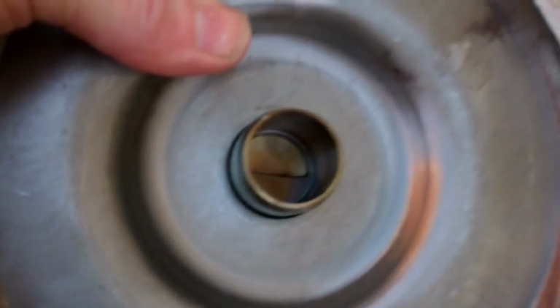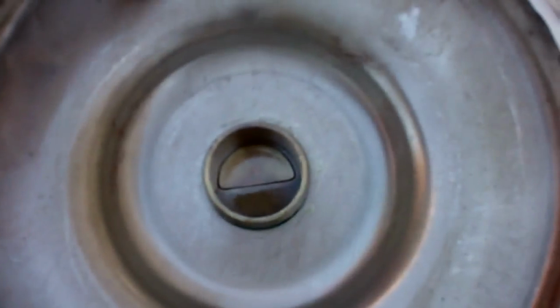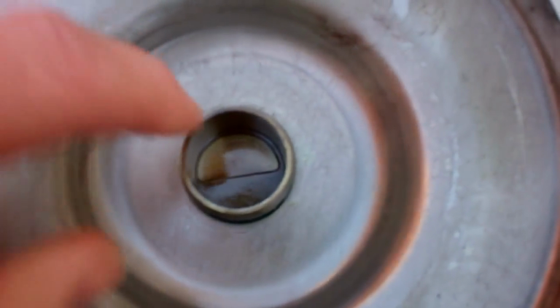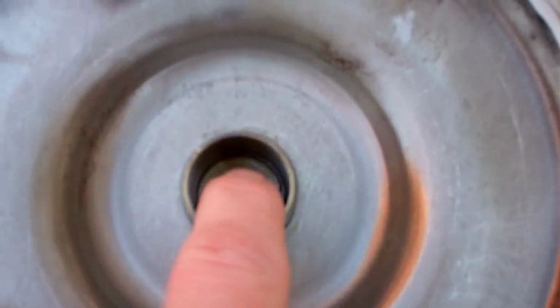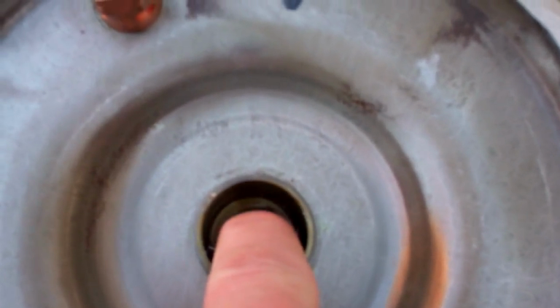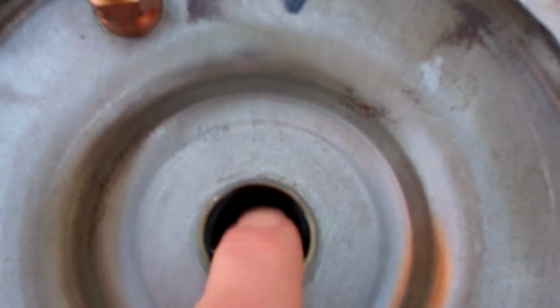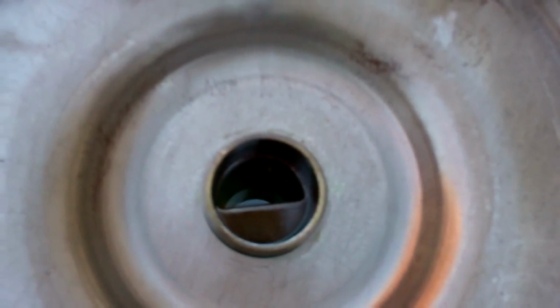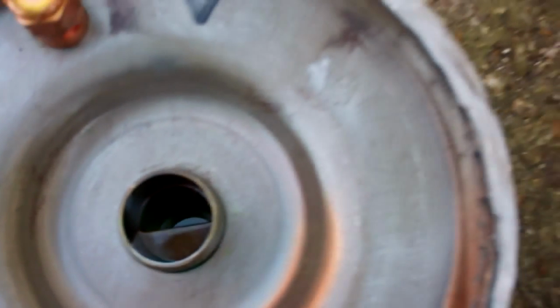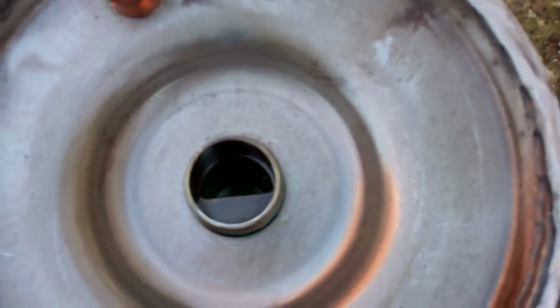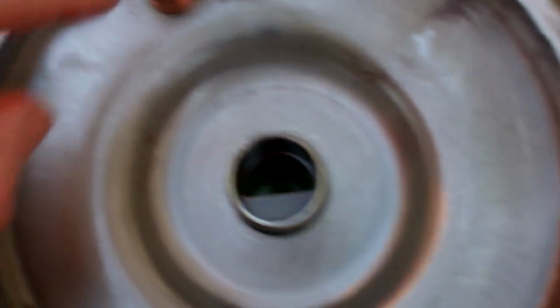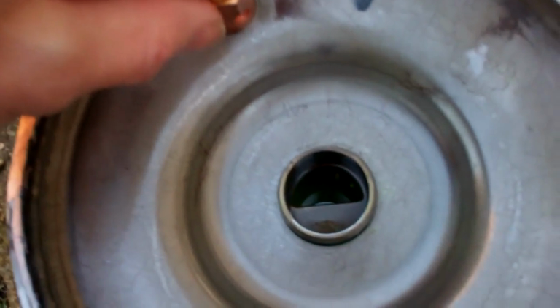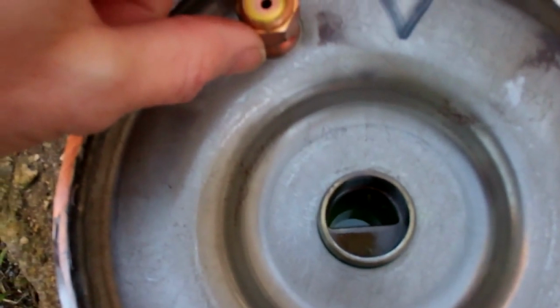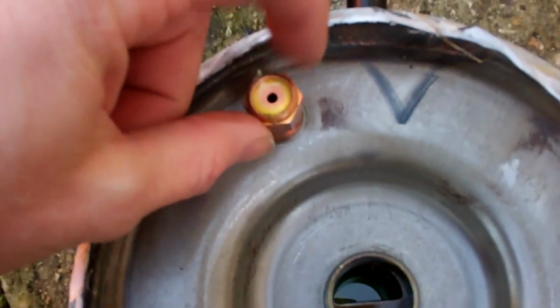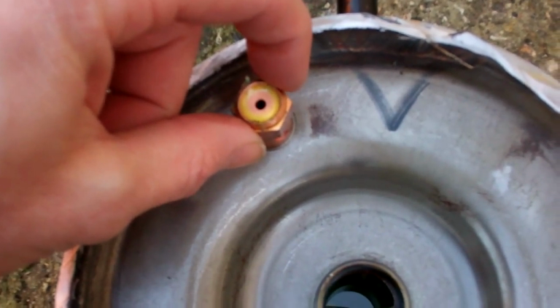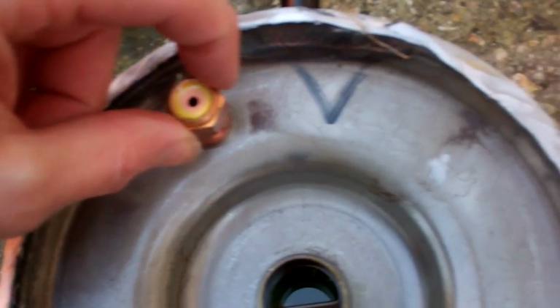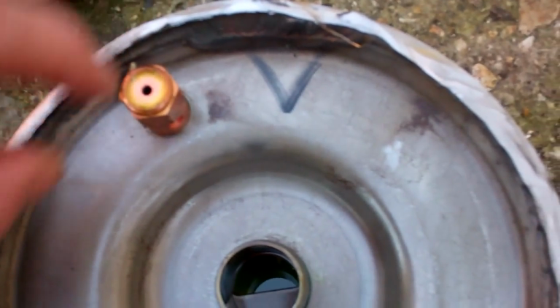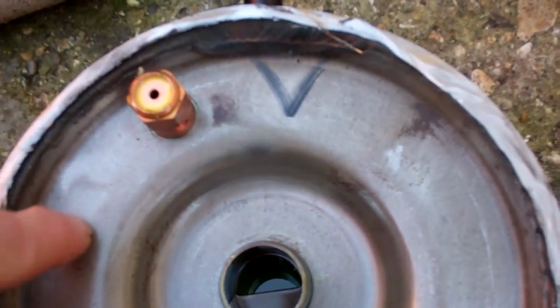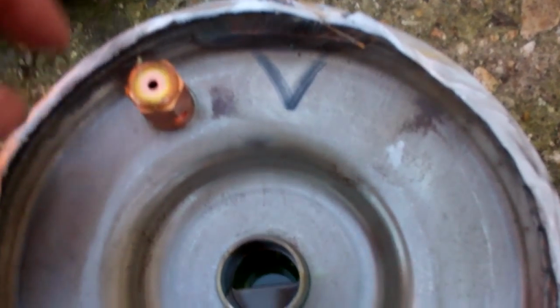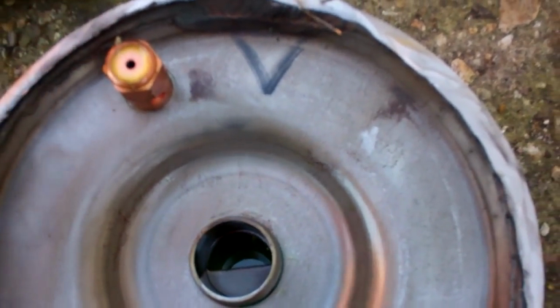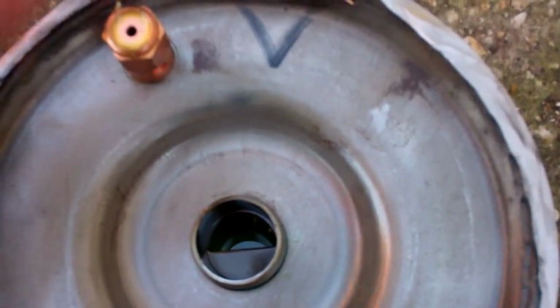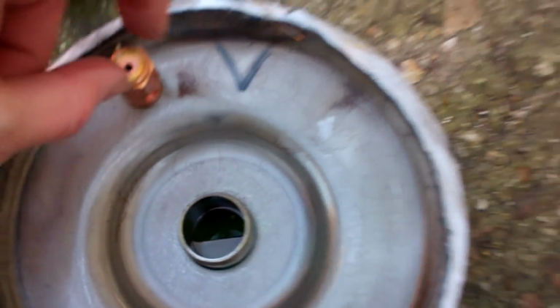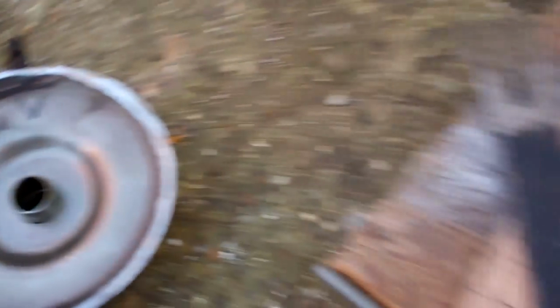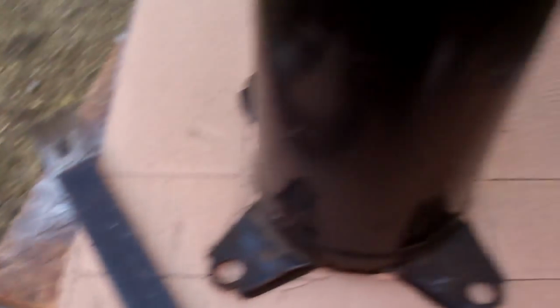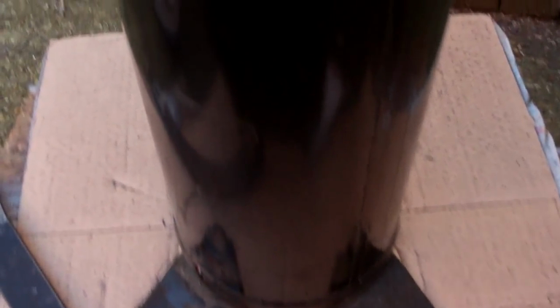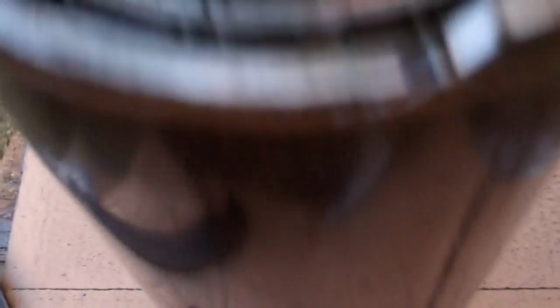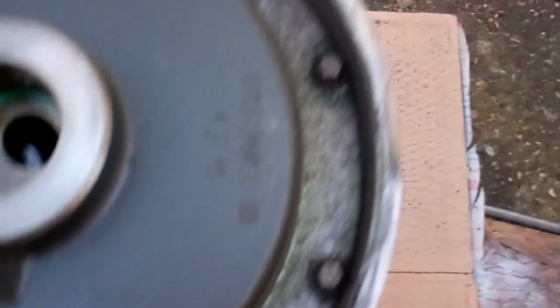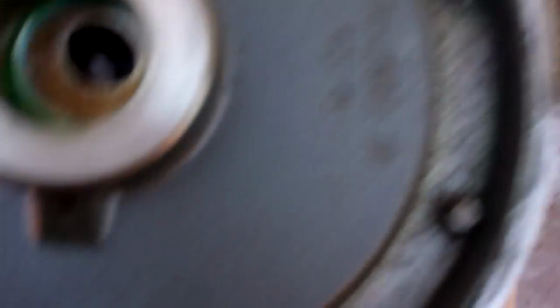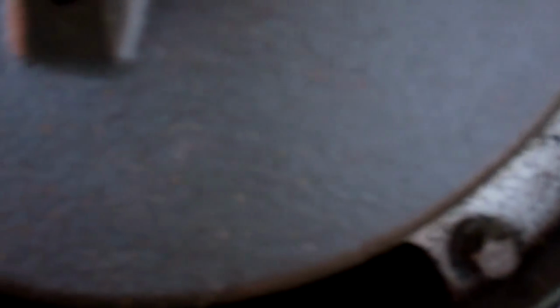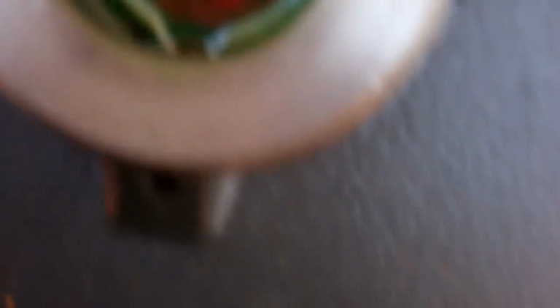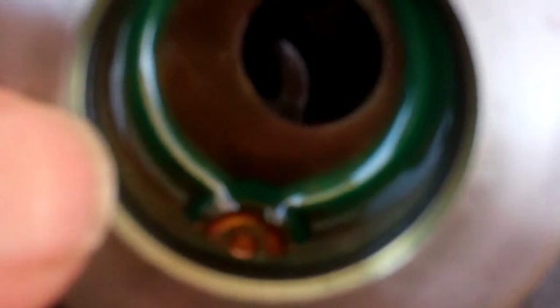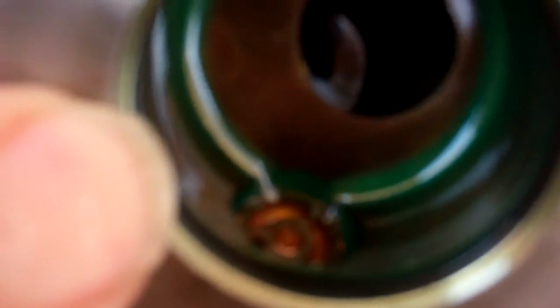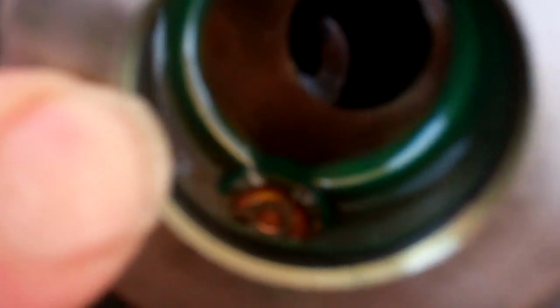That's a pressure relief valve — if the head pressure is too high, it'll bleed it back into the suction. And we've got another little relief valve in there as well.